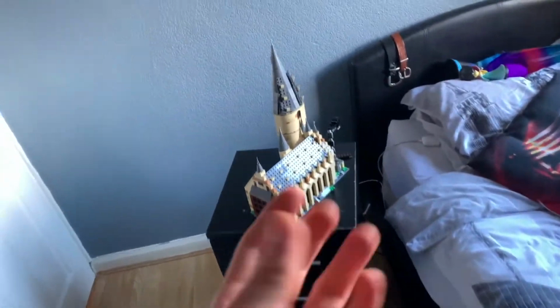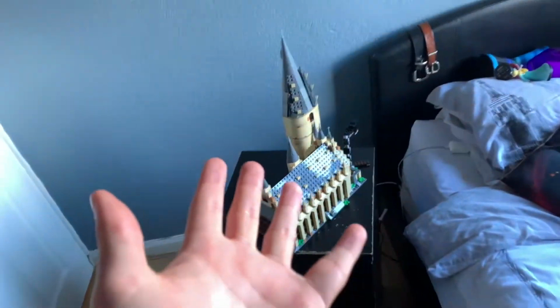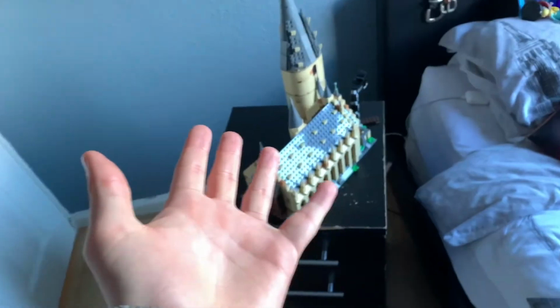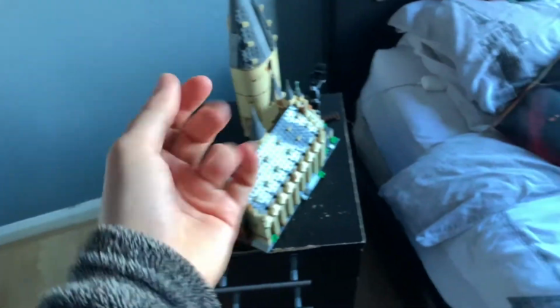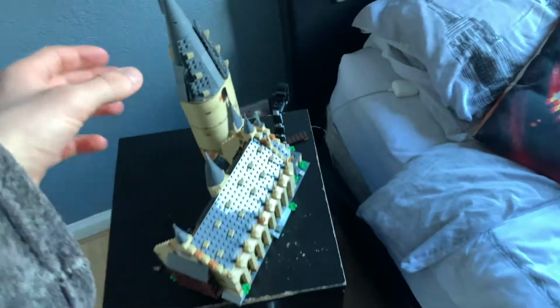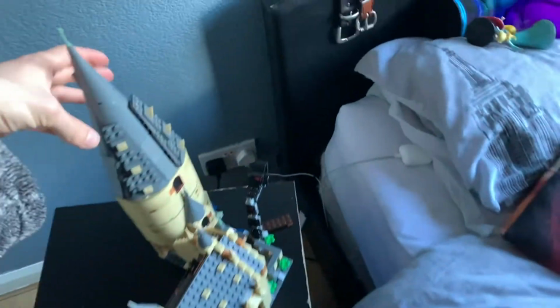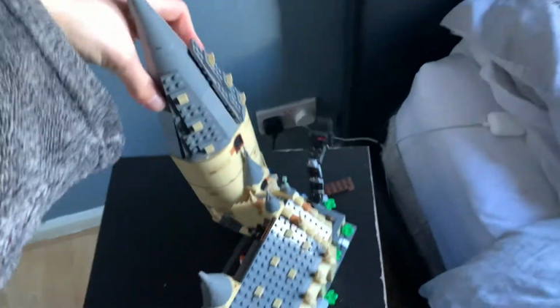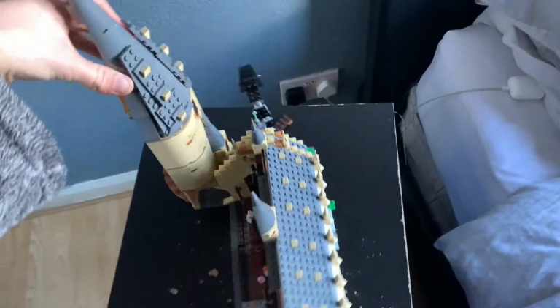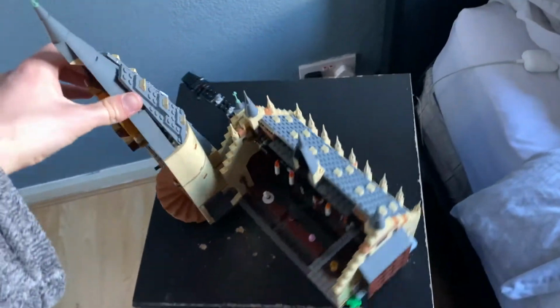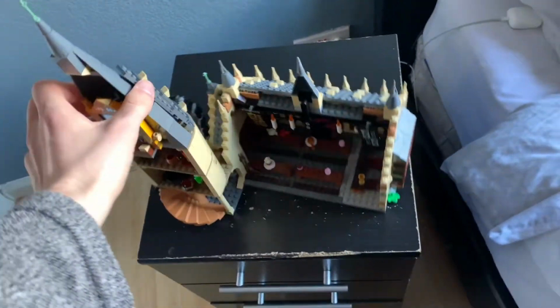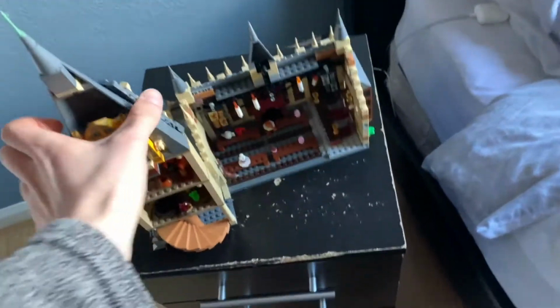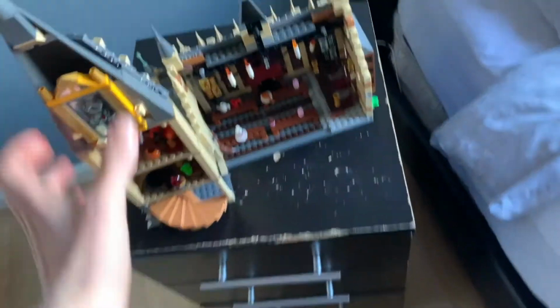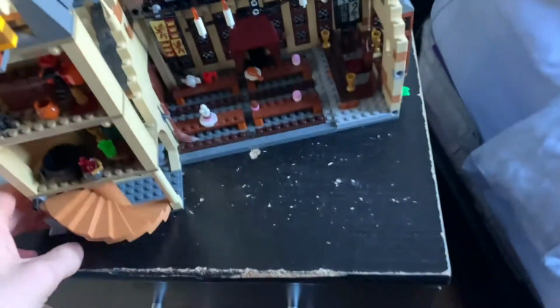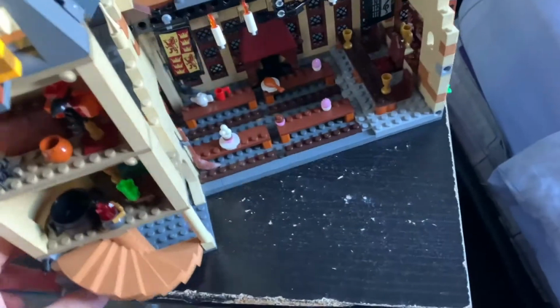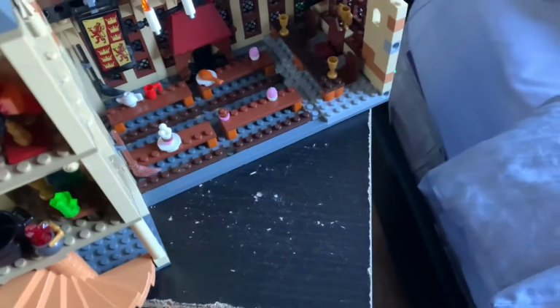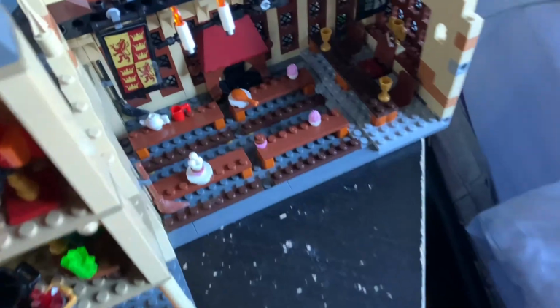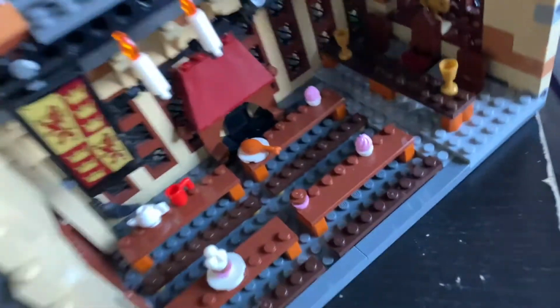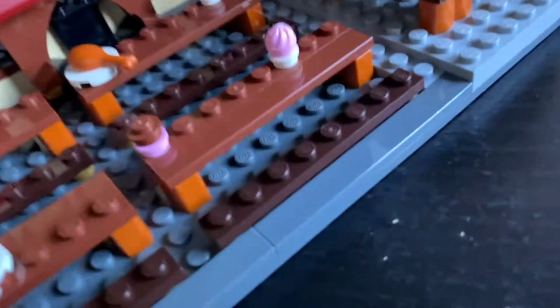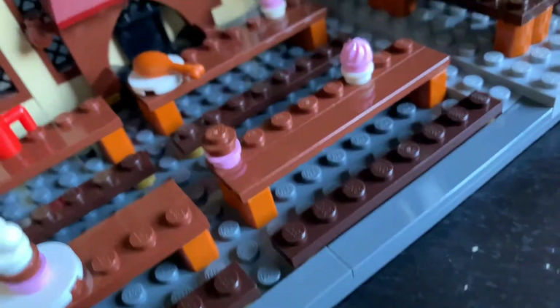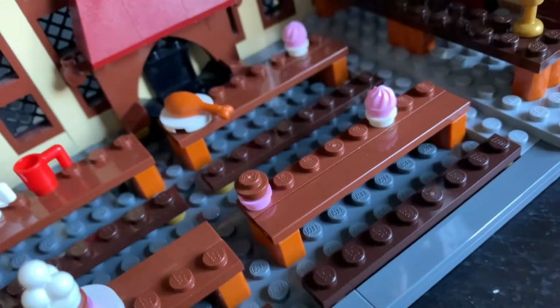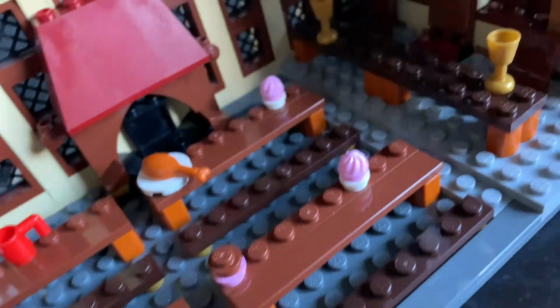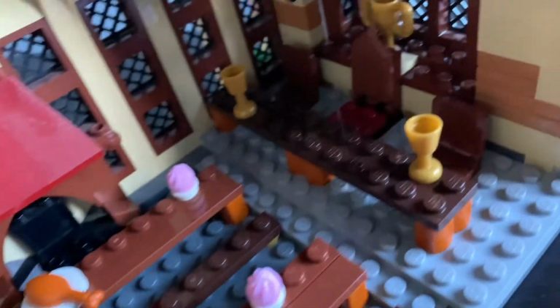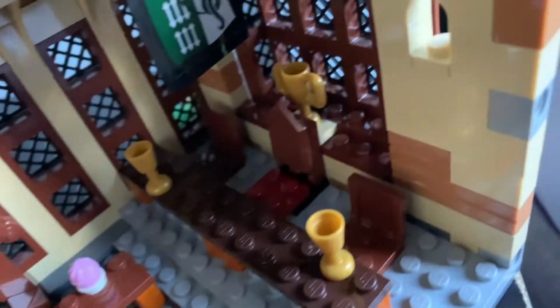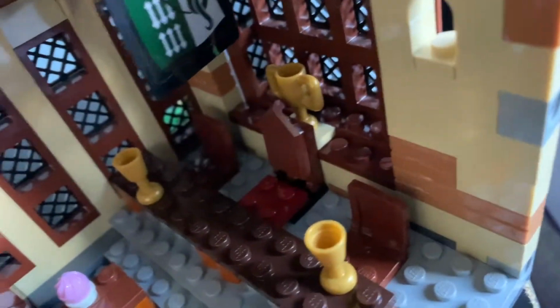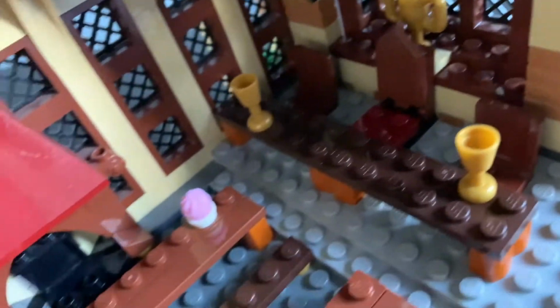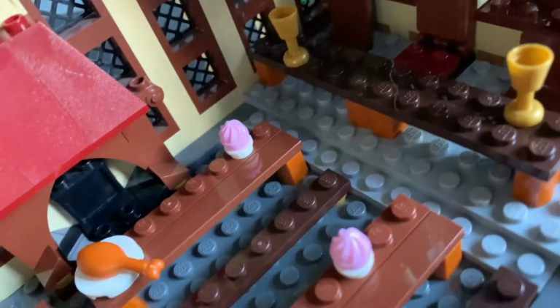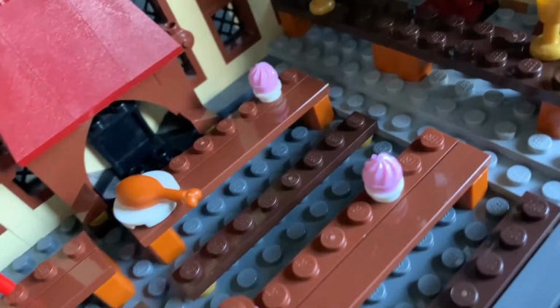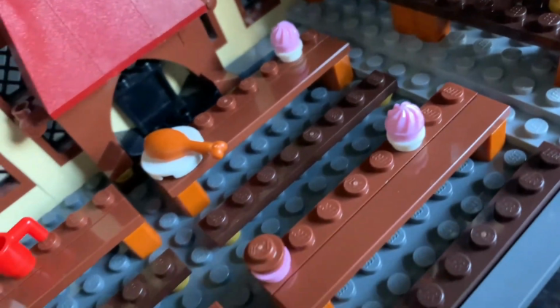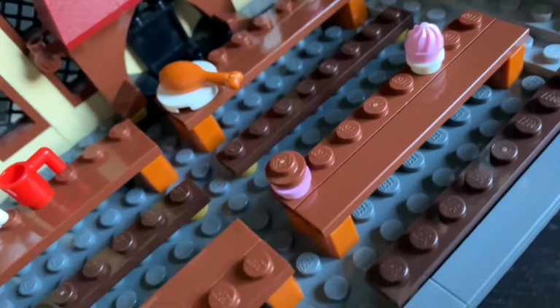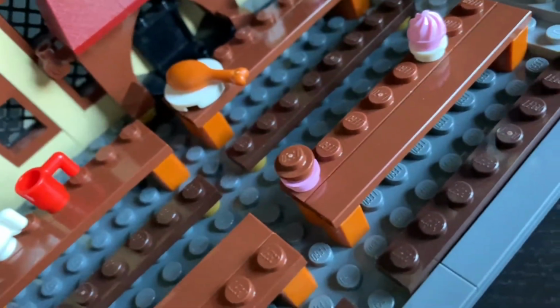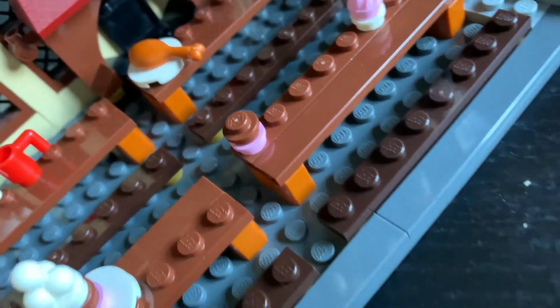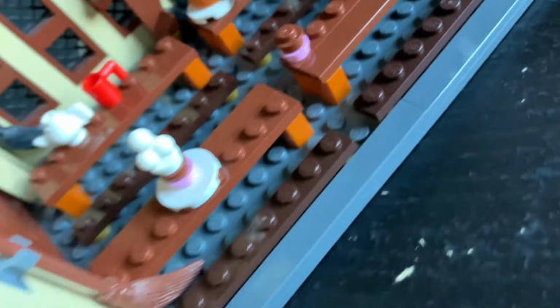Voila, it's done! I'm going to turn it around here just so you can see the comparison of how it looked before and how it looks now. Oh dear, look at that — looks as good as new, not a speck of dust anywhere.